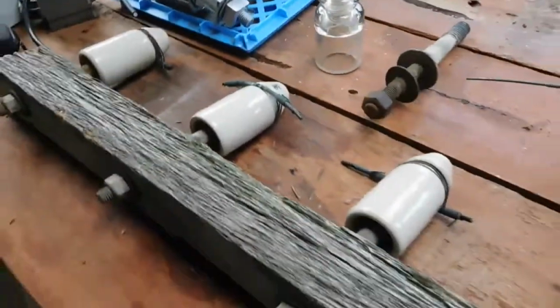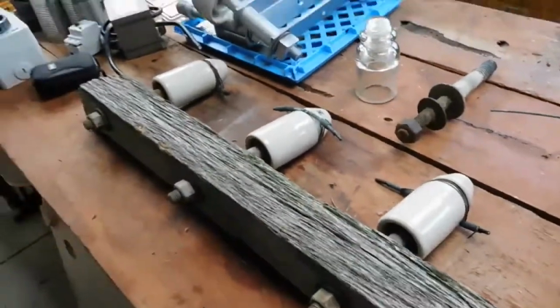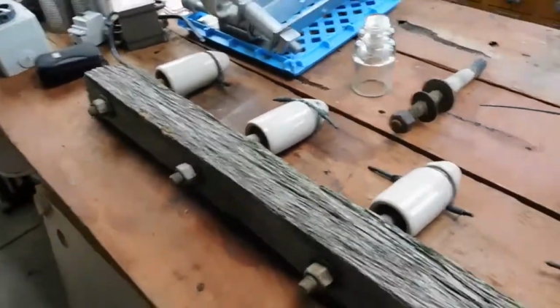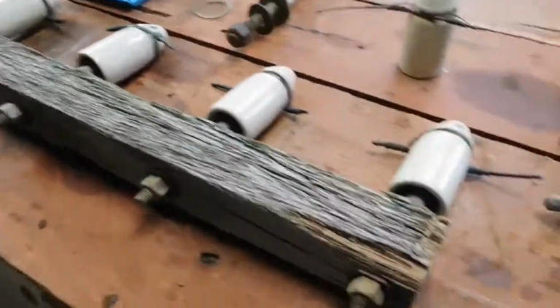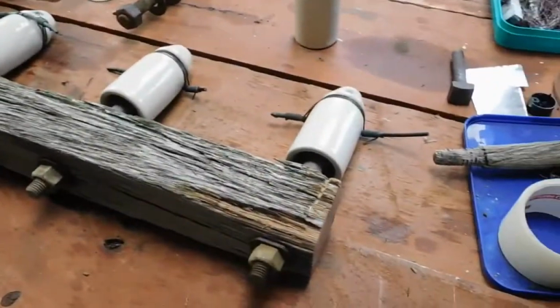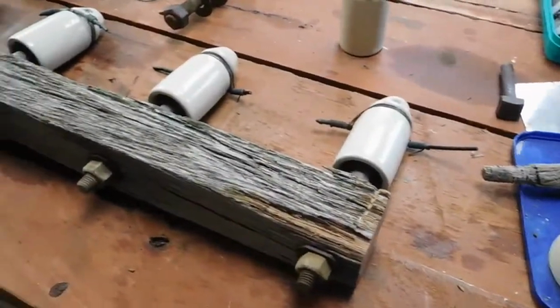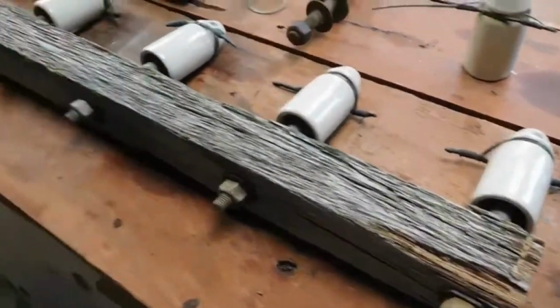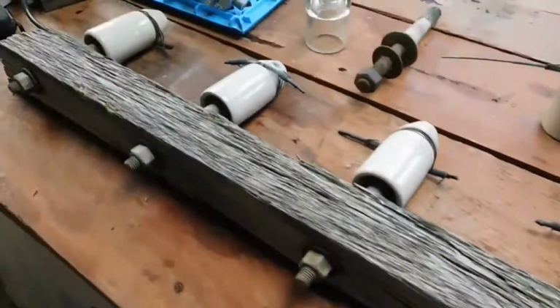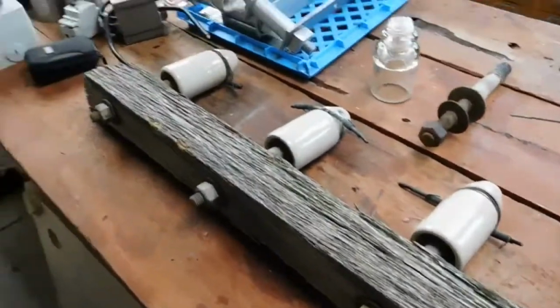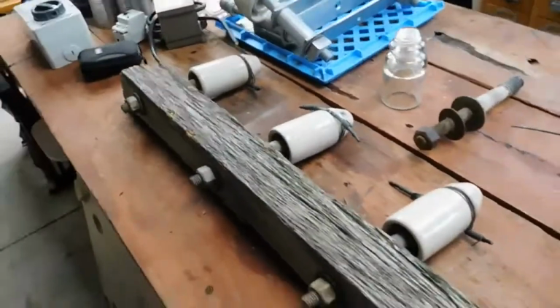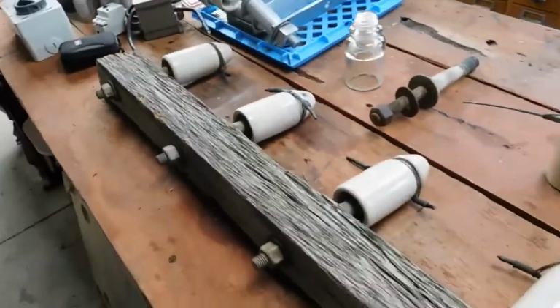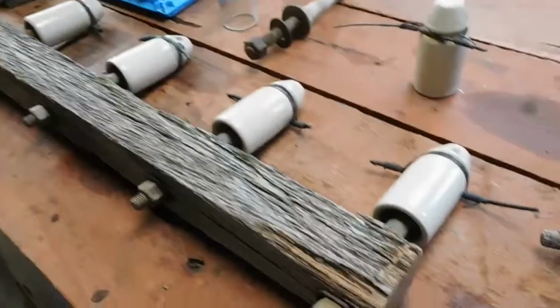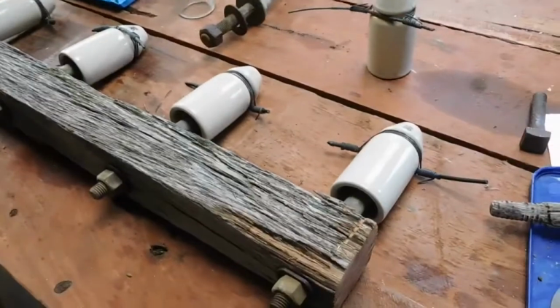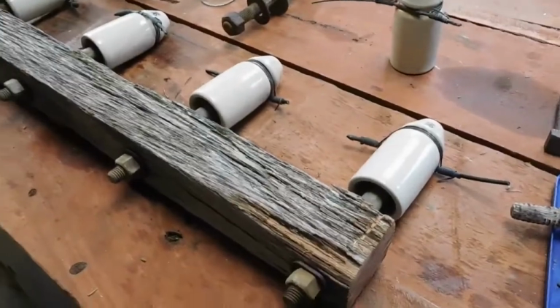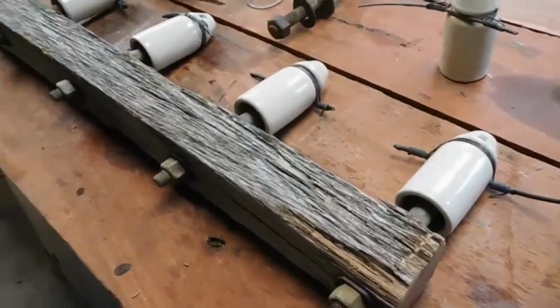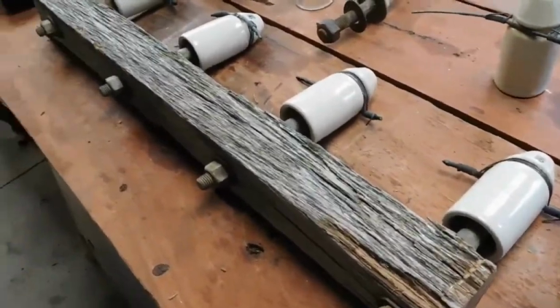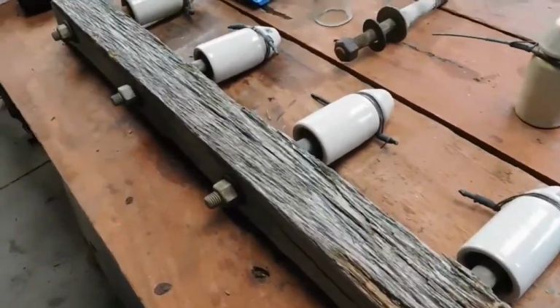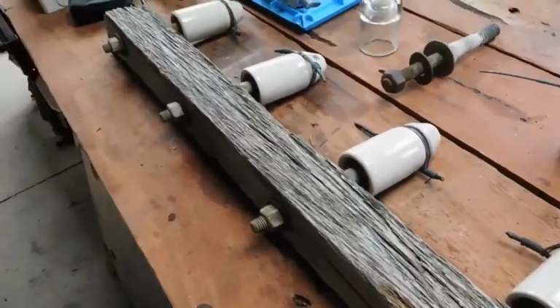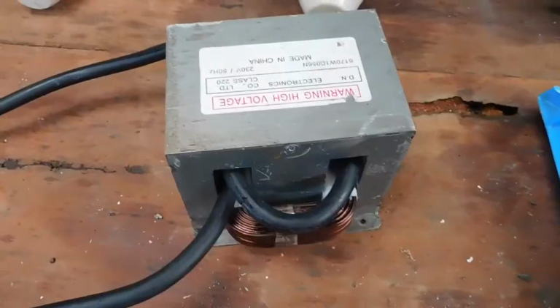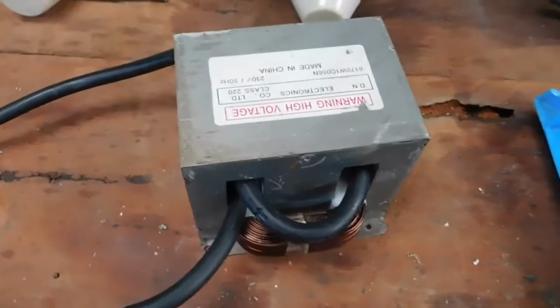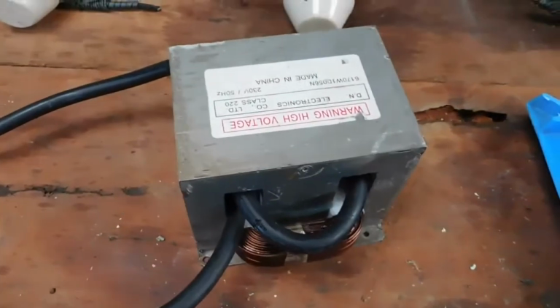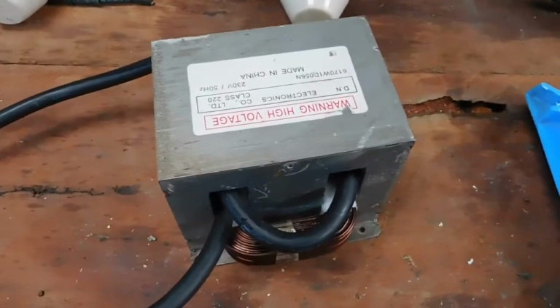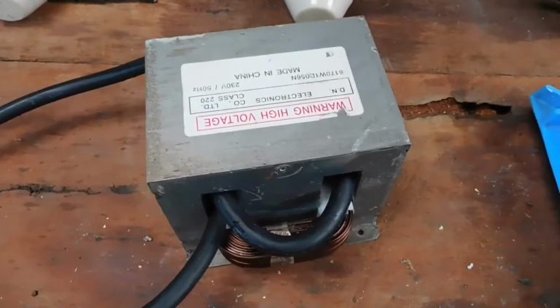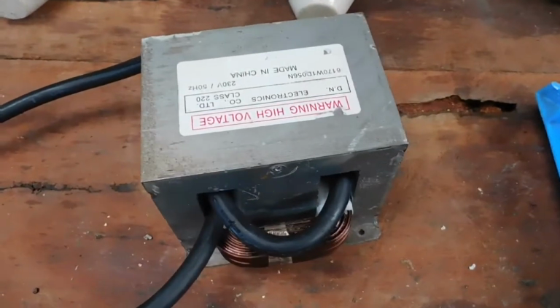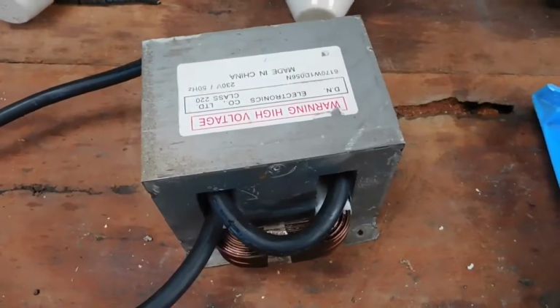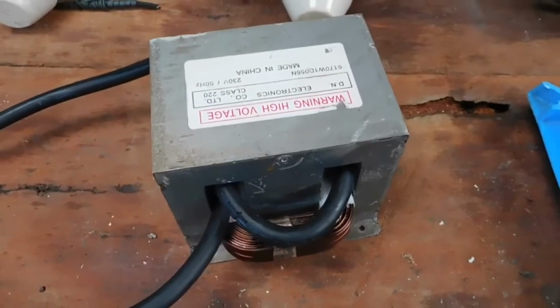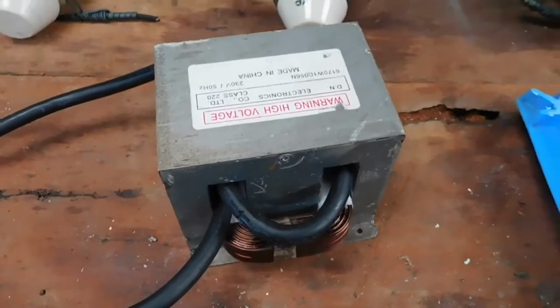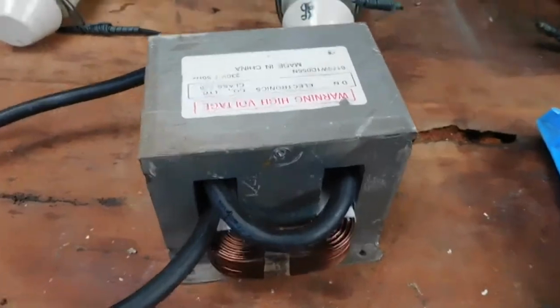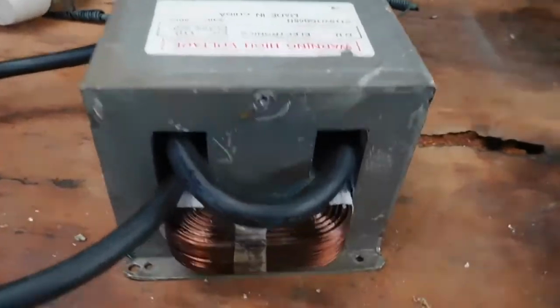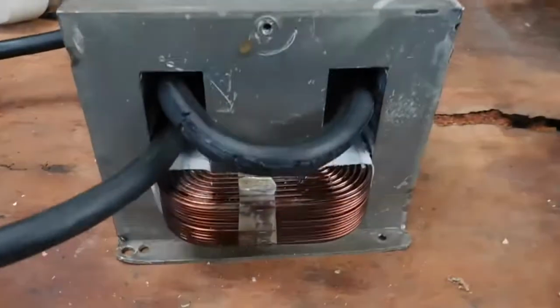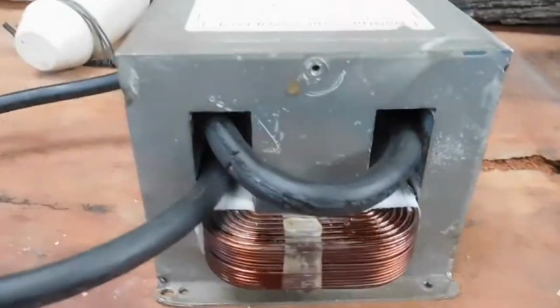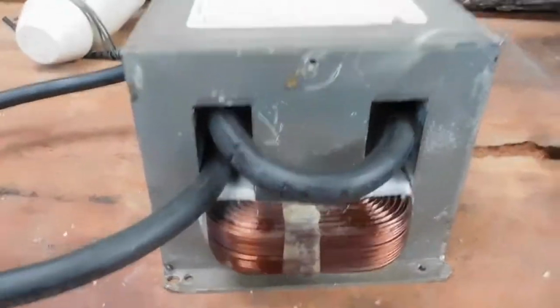I just thought you'd like to see that. Play it safe when you do go hunting yourselves. Apologies for the camera dying. Thanks for watching — stay tuned for a video on this.